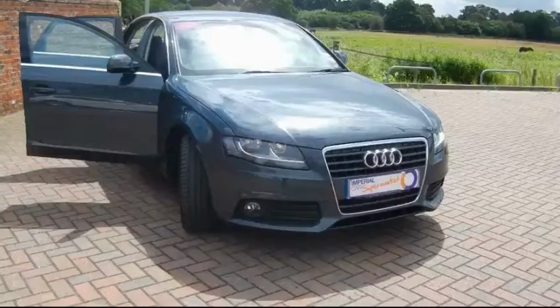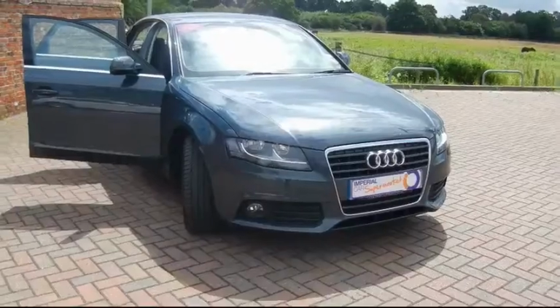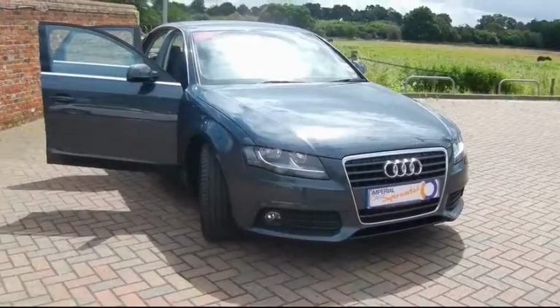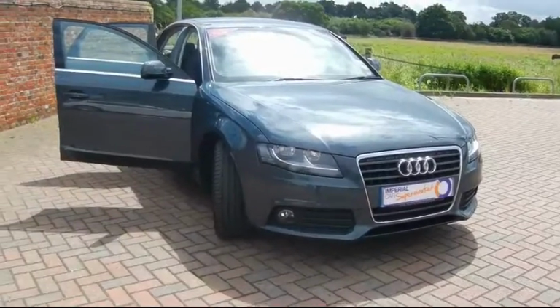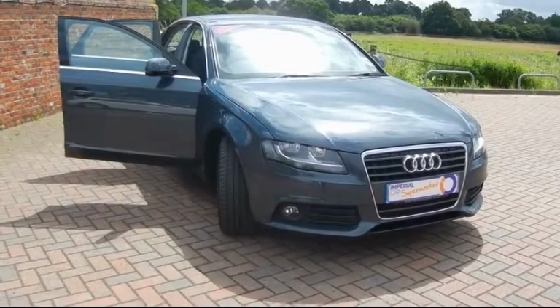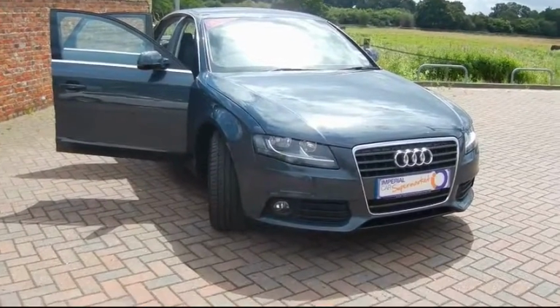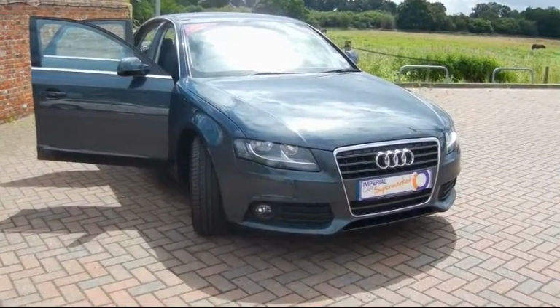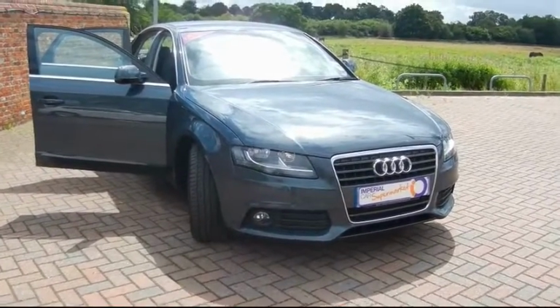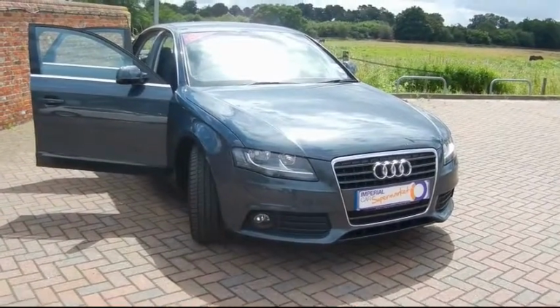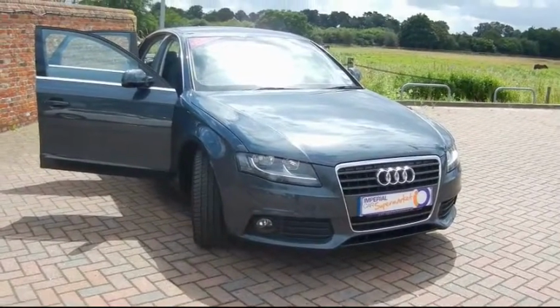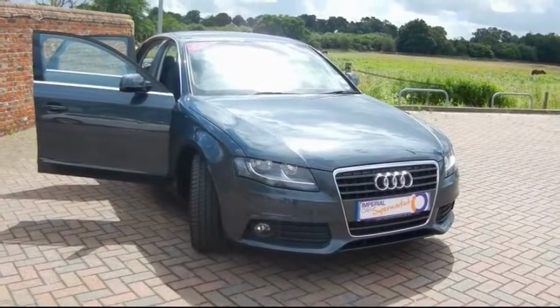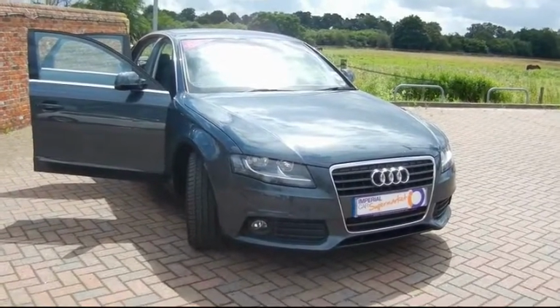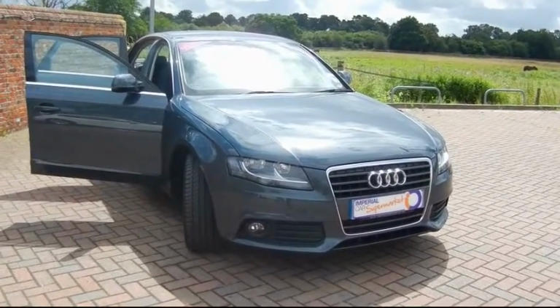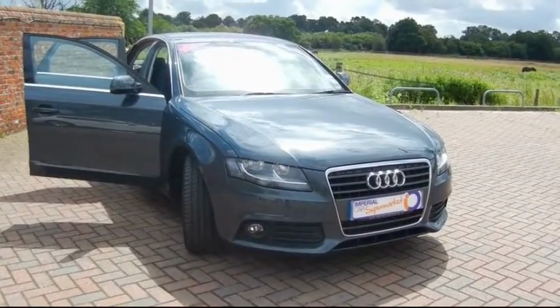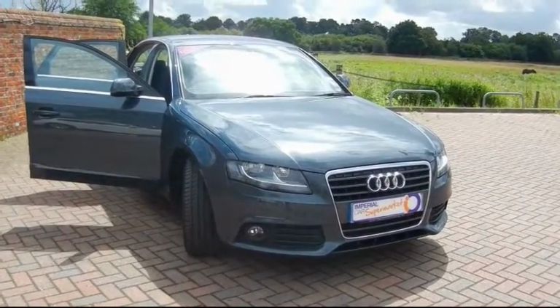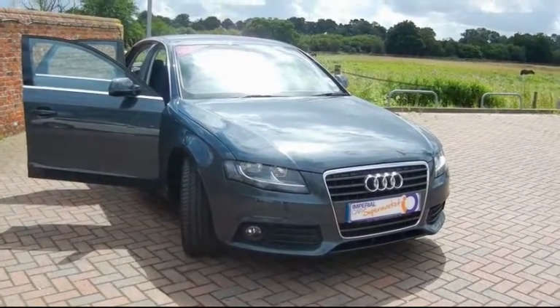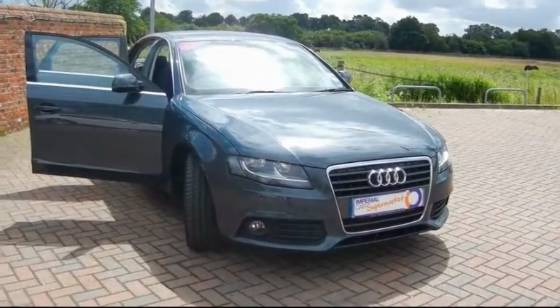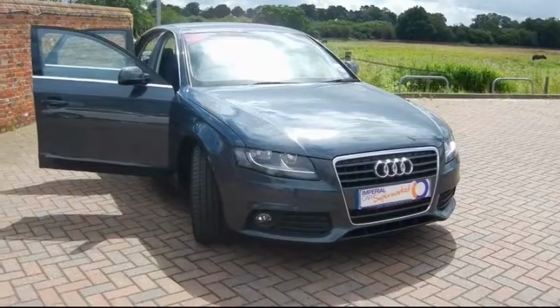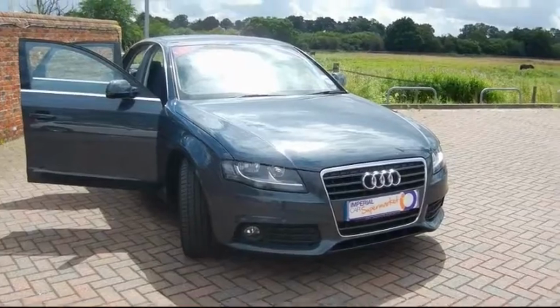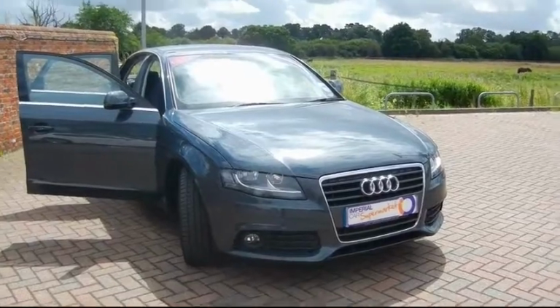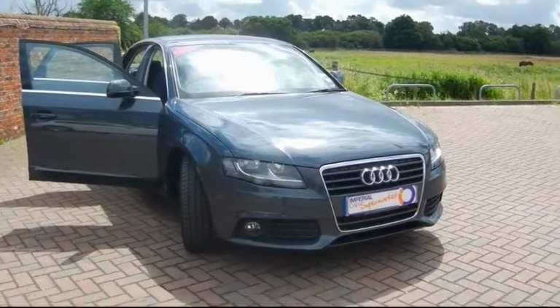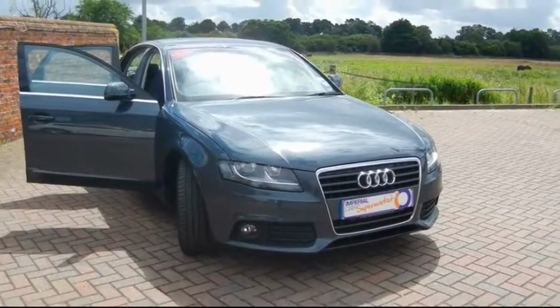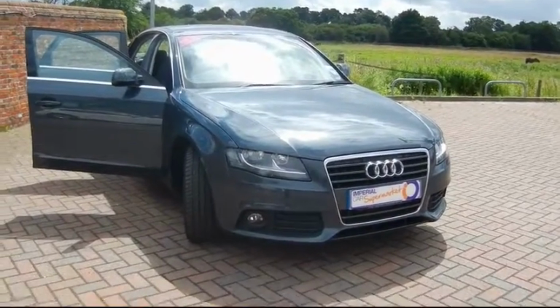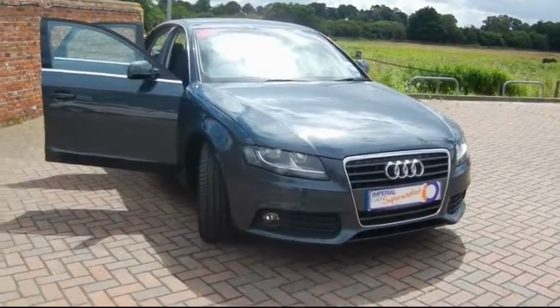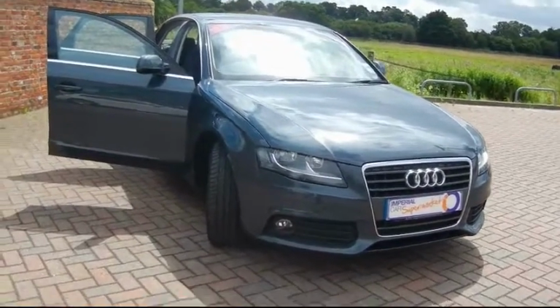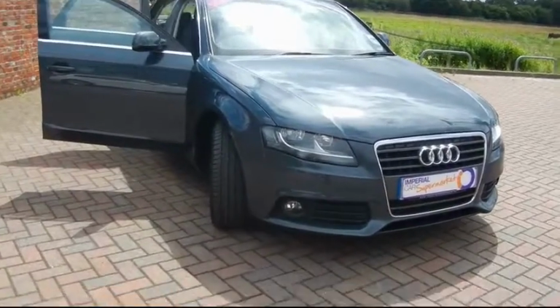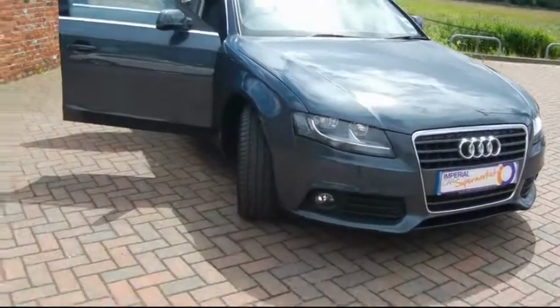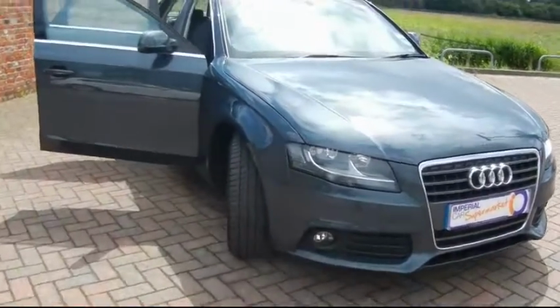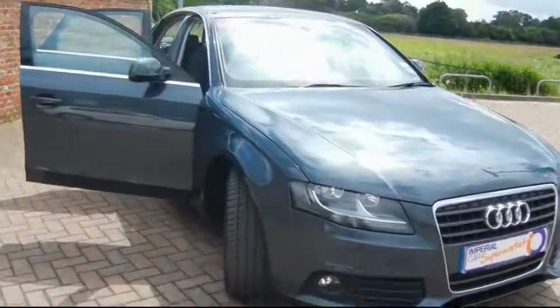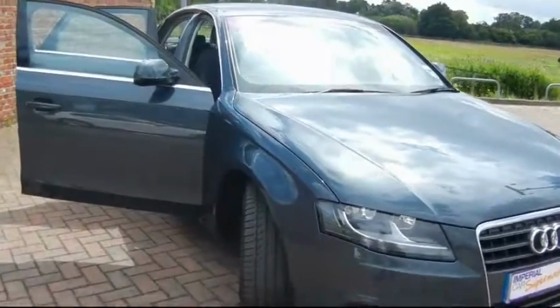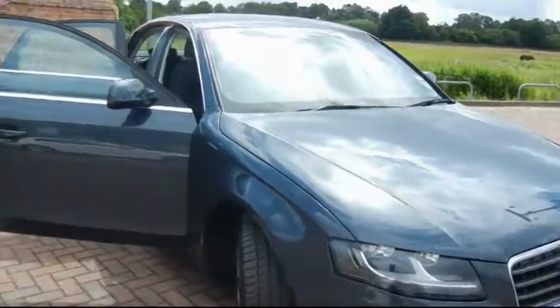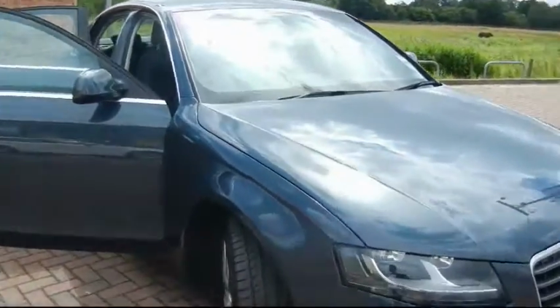Hello and welcome to Imperial Cars. Here we have a 2009 Audi A4 2.0L TDI SE. I'm going to take you around the outside of the car first so you can see the overall condition.